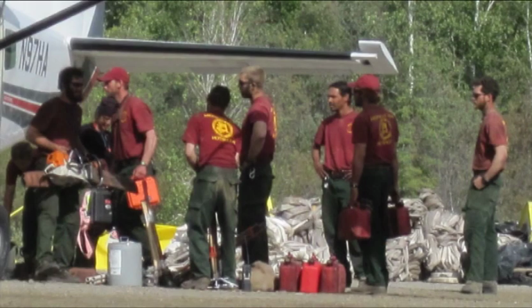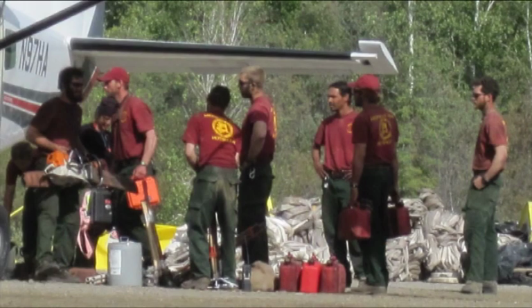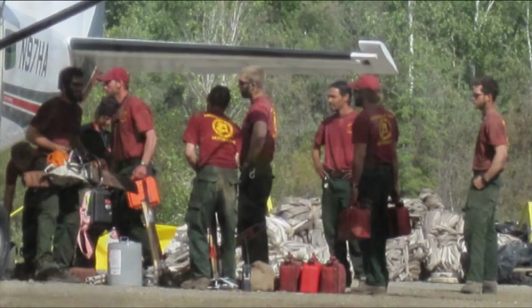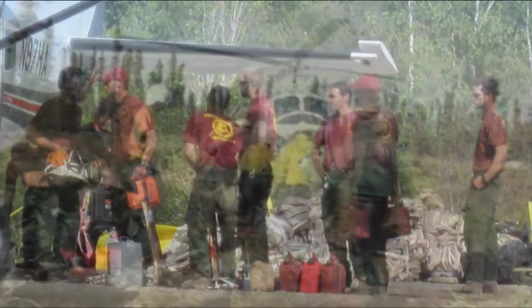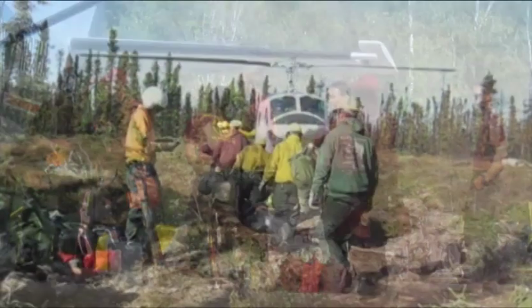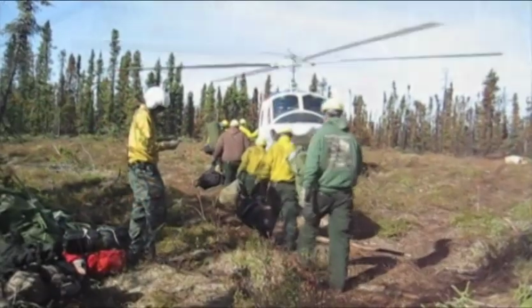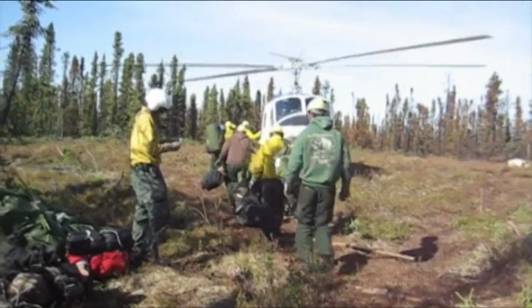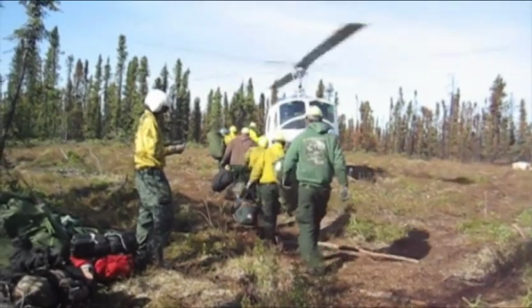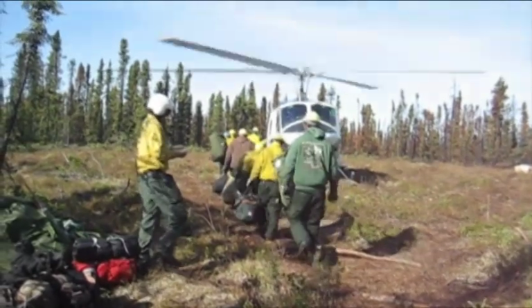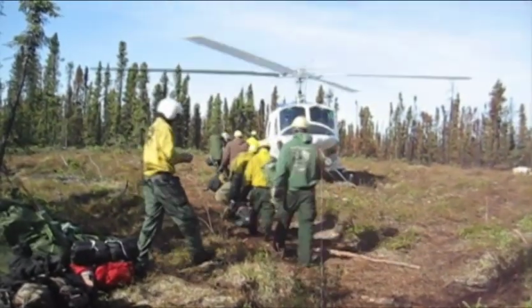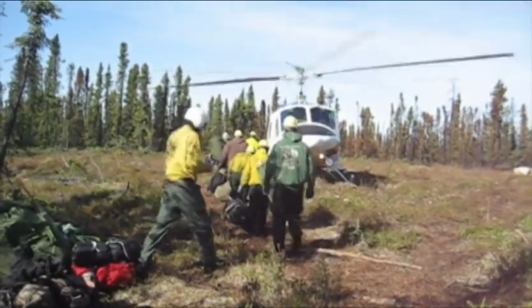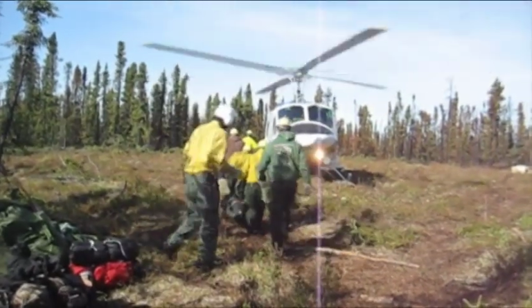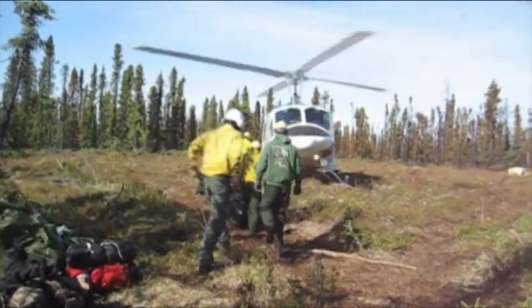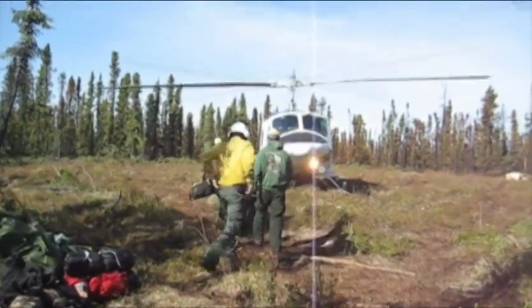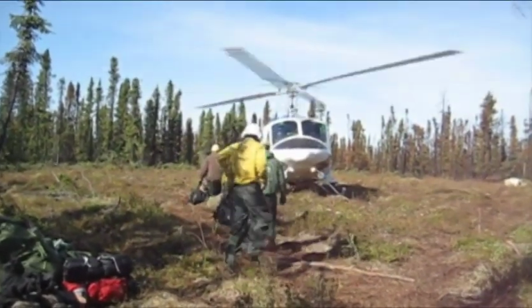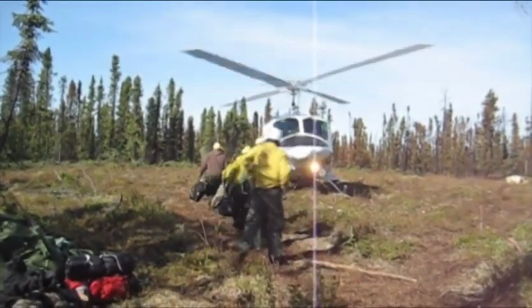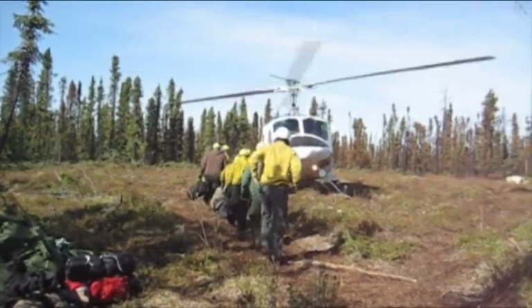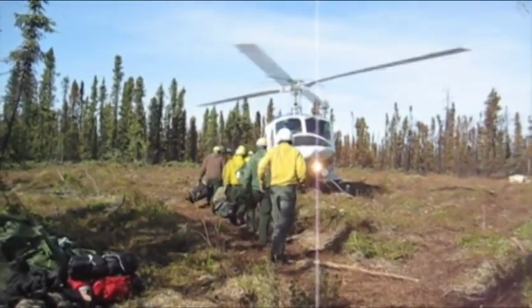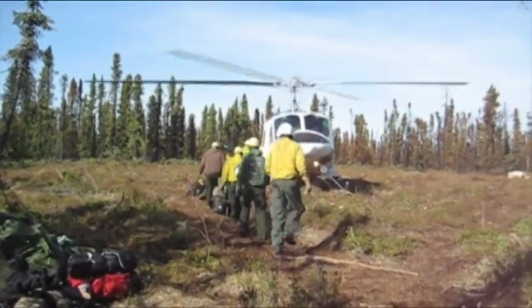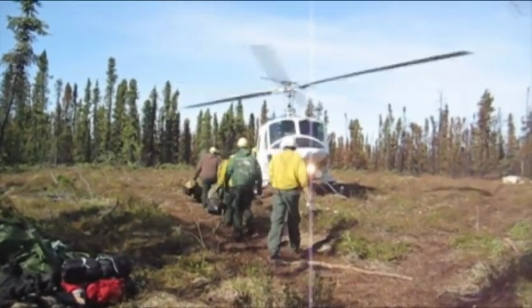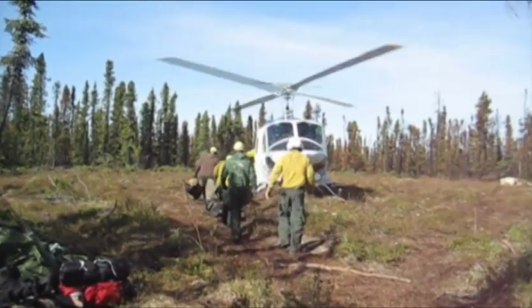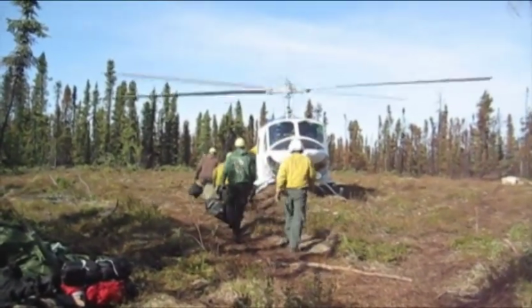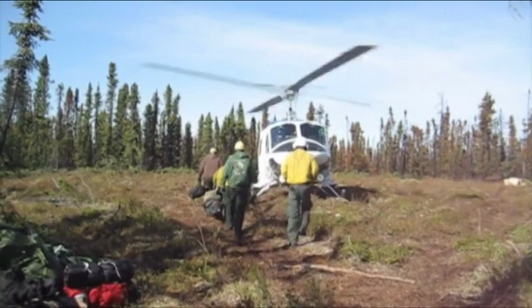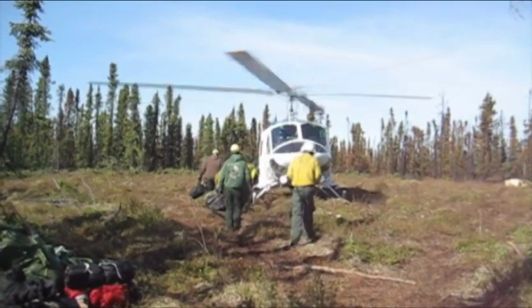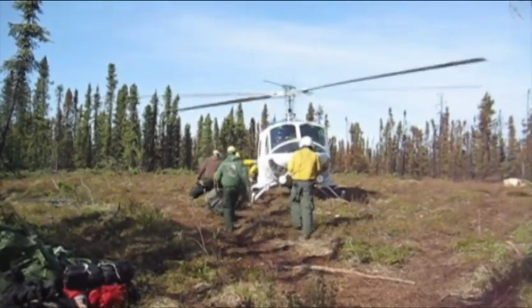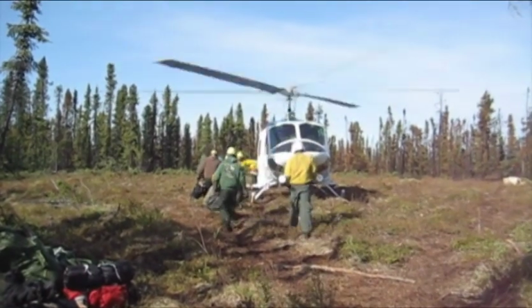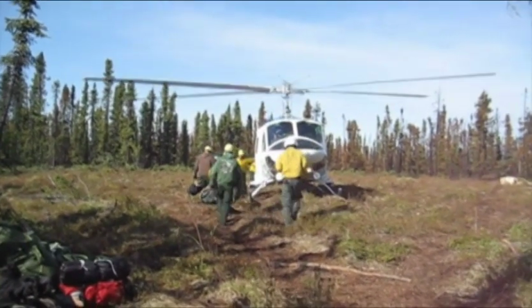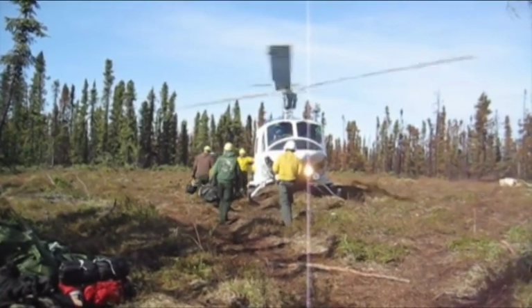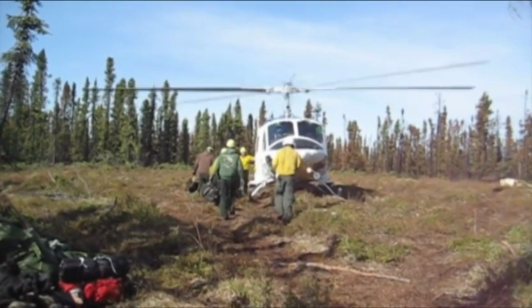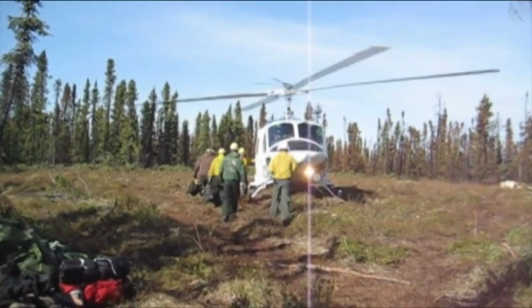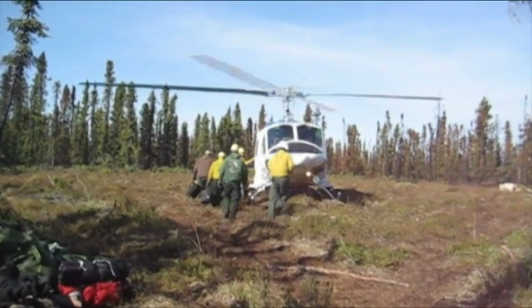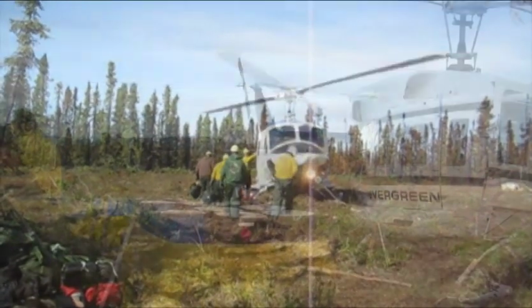Helicopters are used extensively to deliver and retrieve fire personnel, crews, and supplies, to provide operational support, and to demobe smokejumpers and retrieve bare cargo.